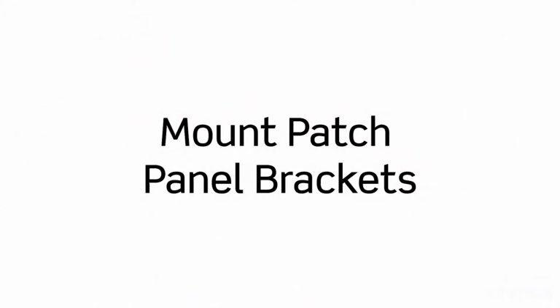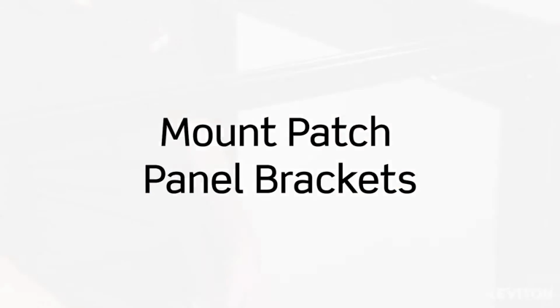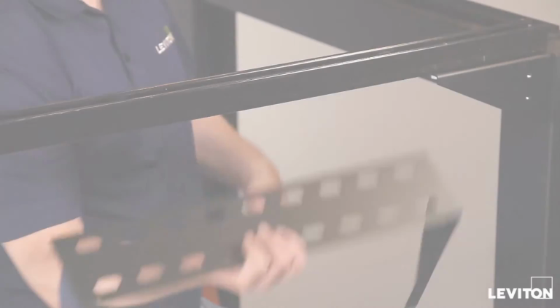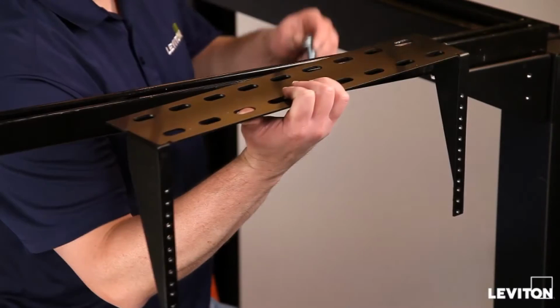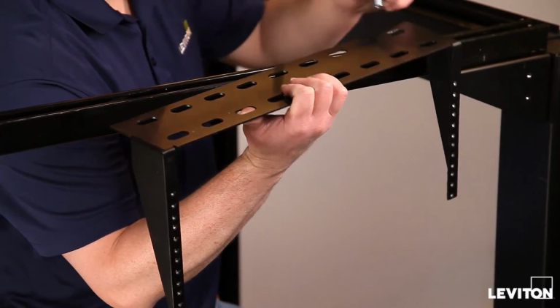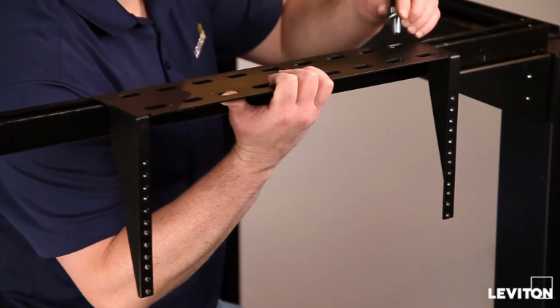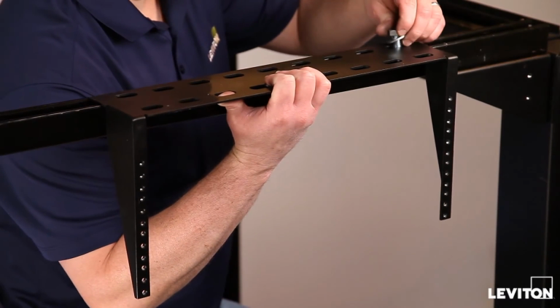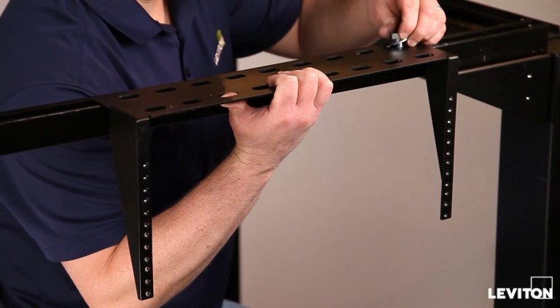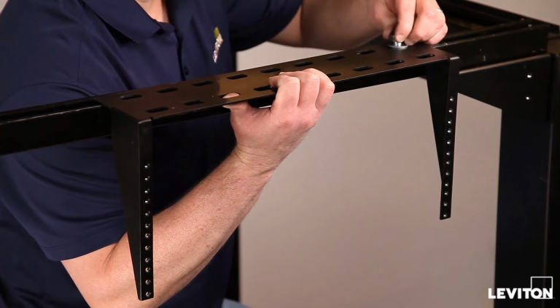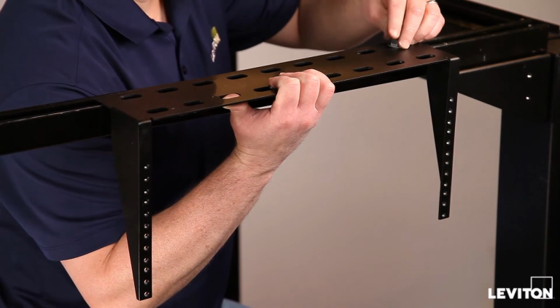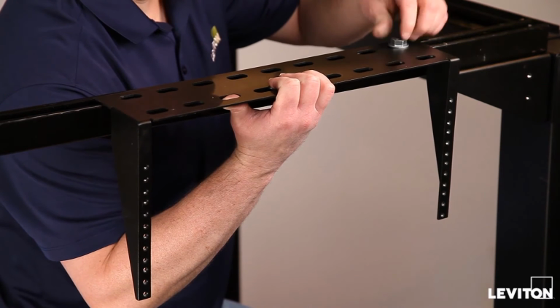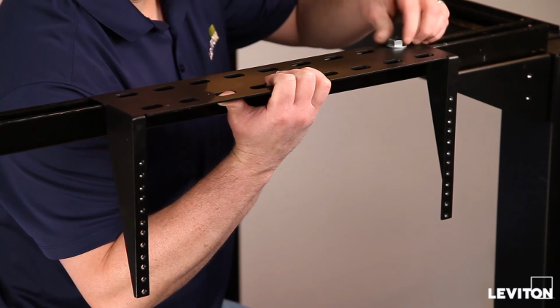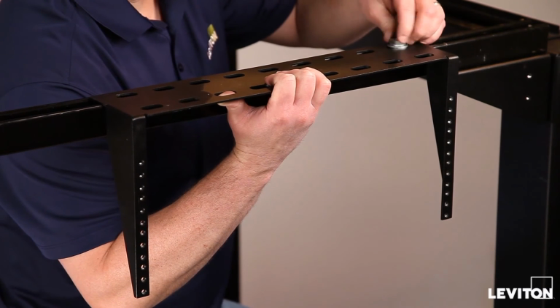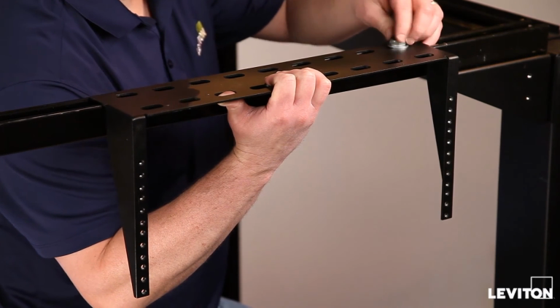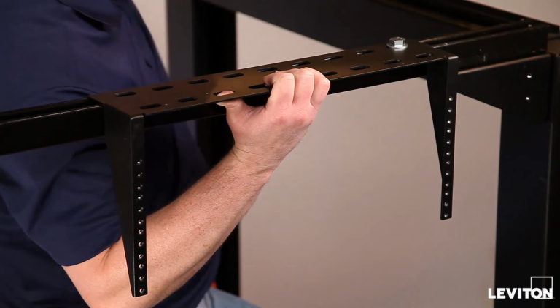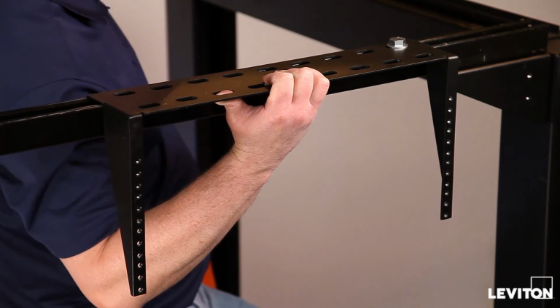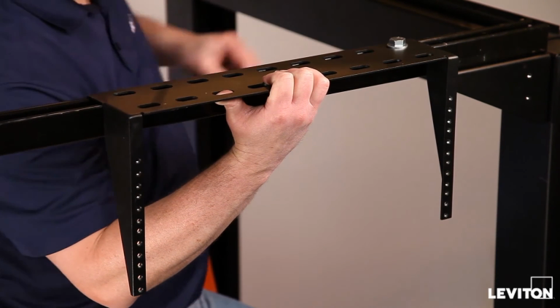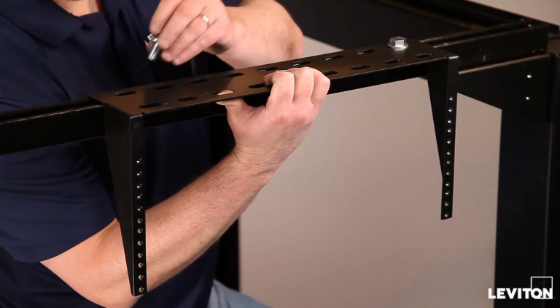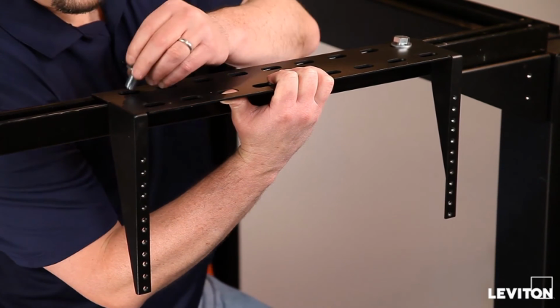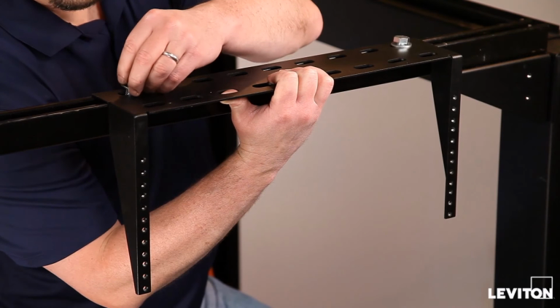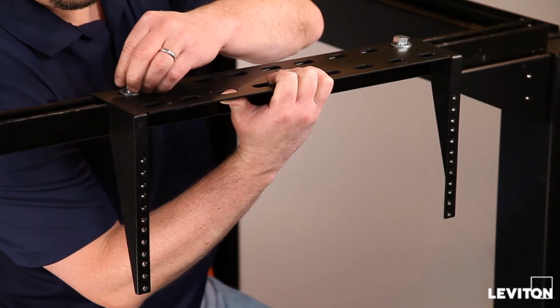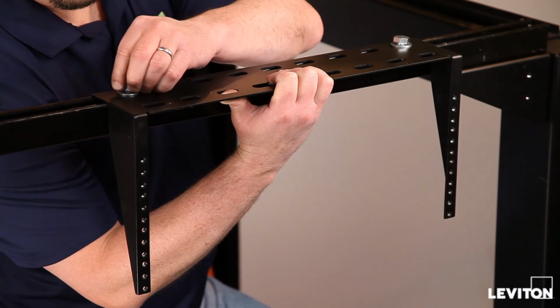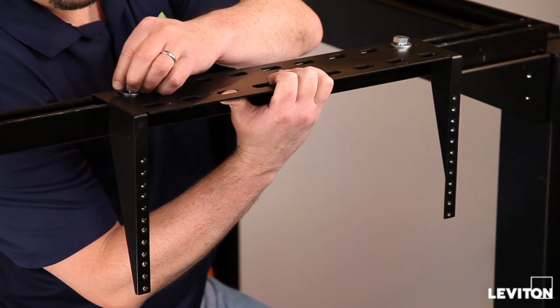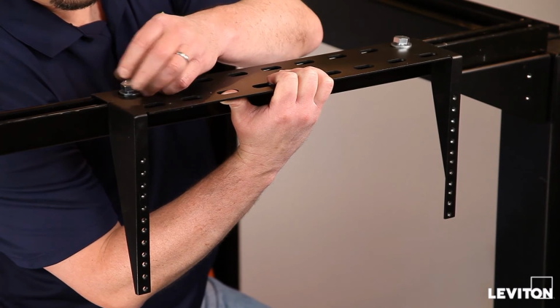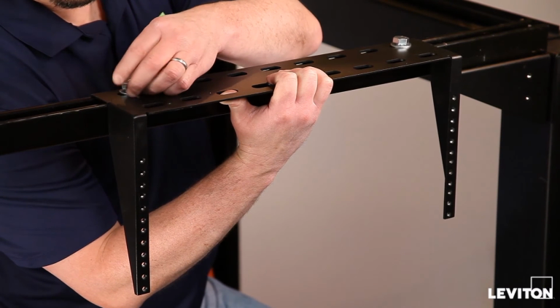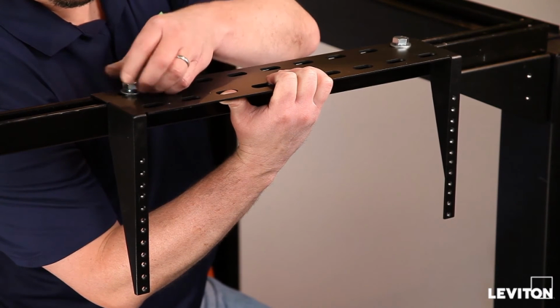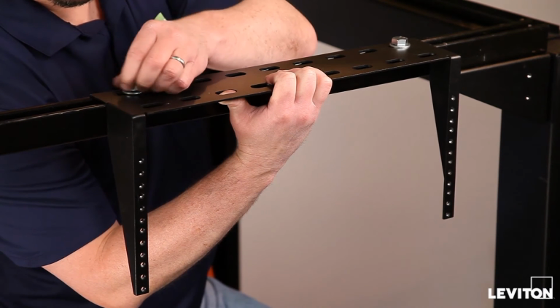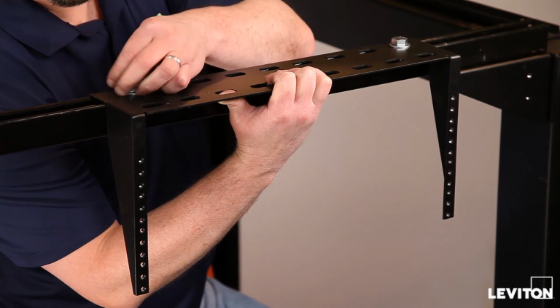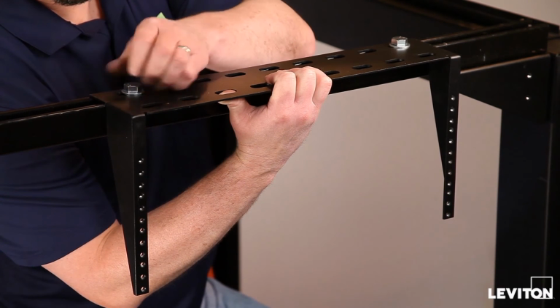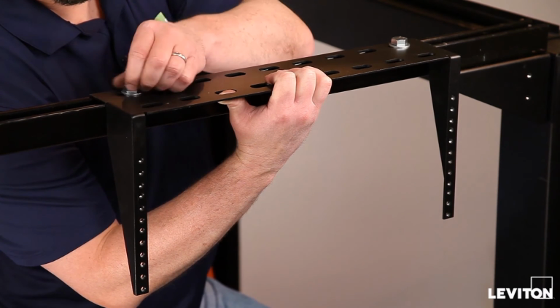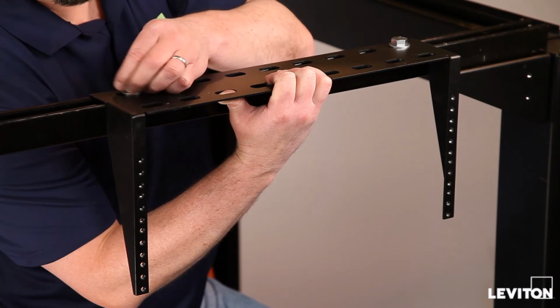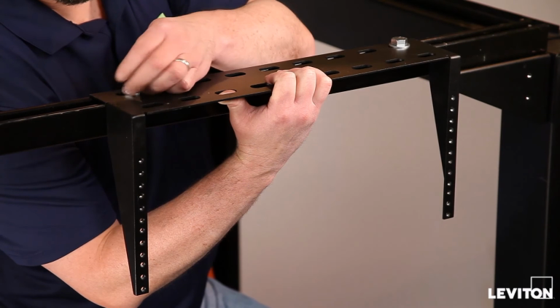Patch panel brackets can be mounted either above or below the steel channel. Leviton recommends using bolts, flat washers, and steel channel nuts in either ¾ inch or ½ inch dimensions. Attach the bracket directly to the steel channel and secure it with the preferred hardware.